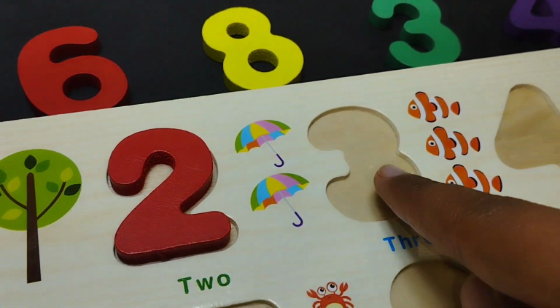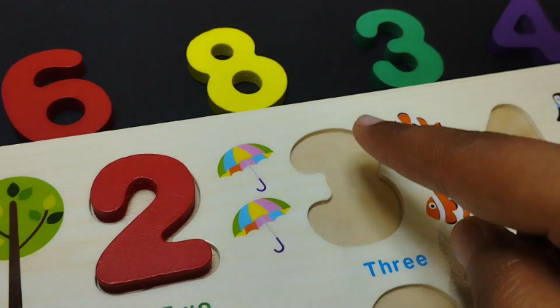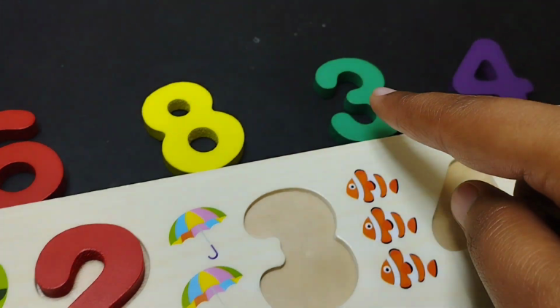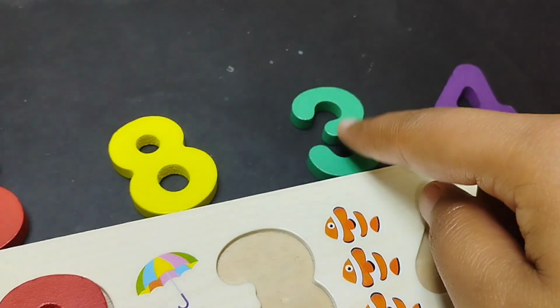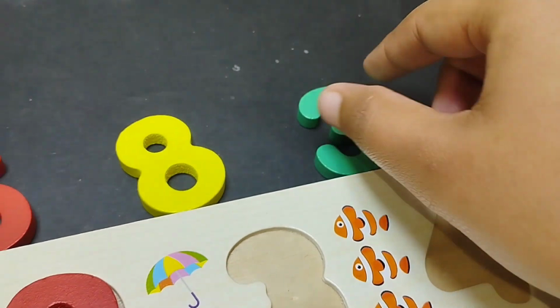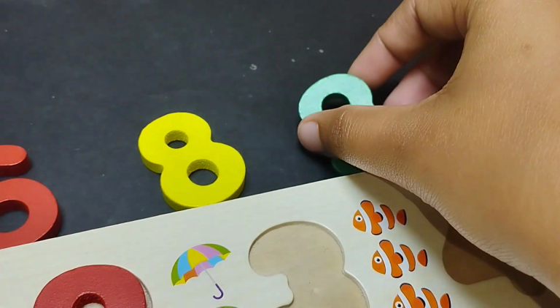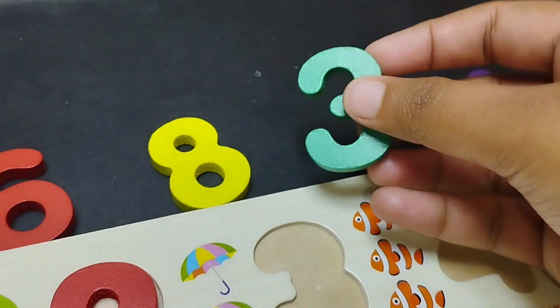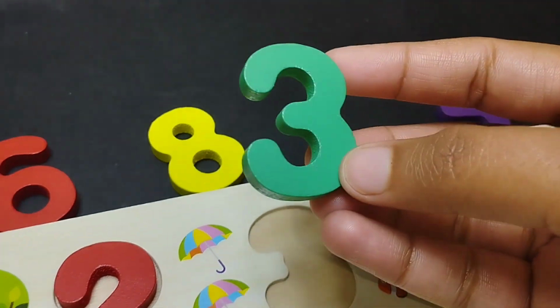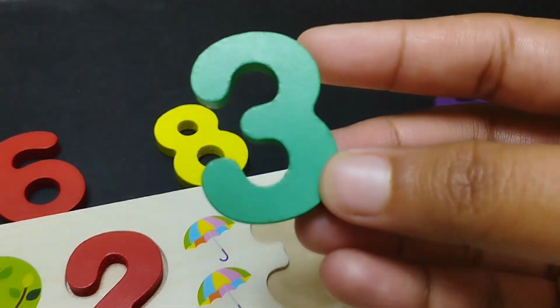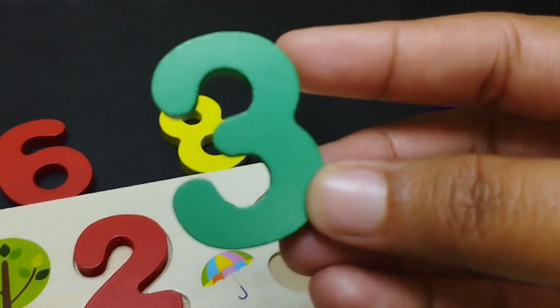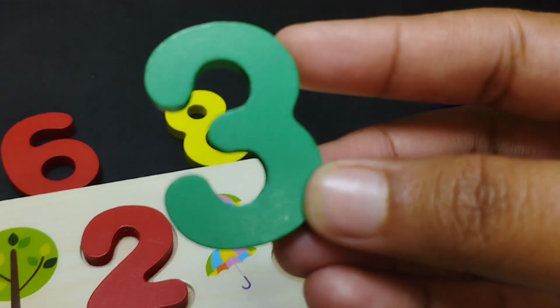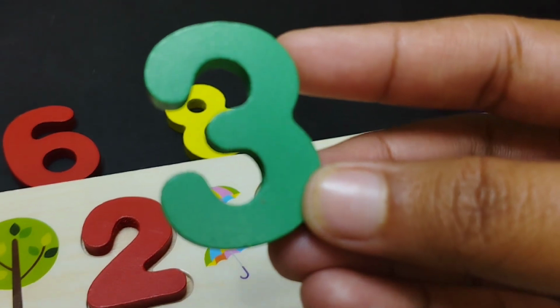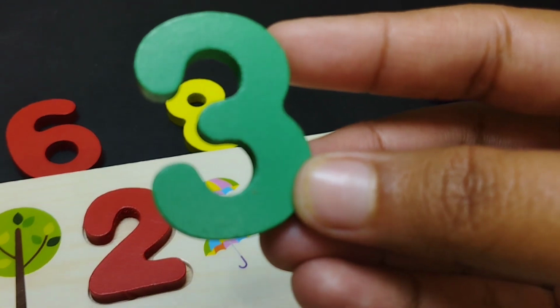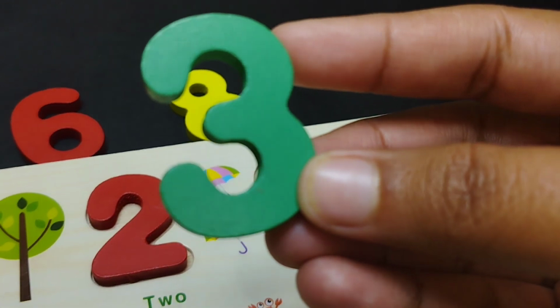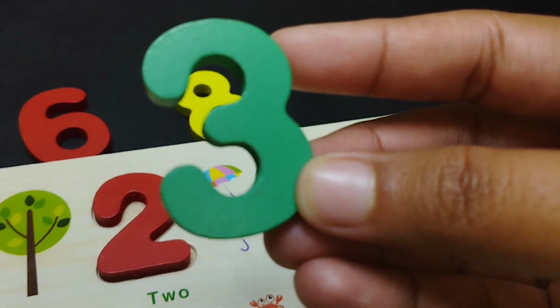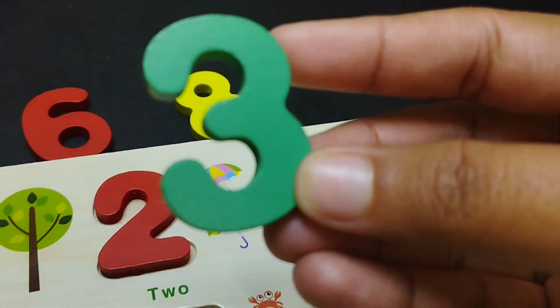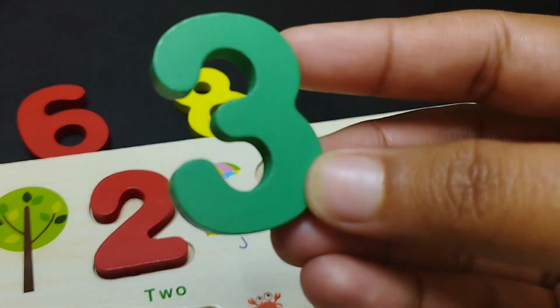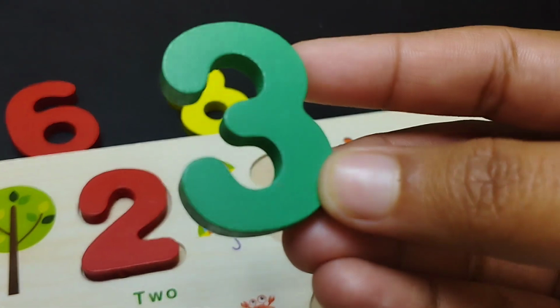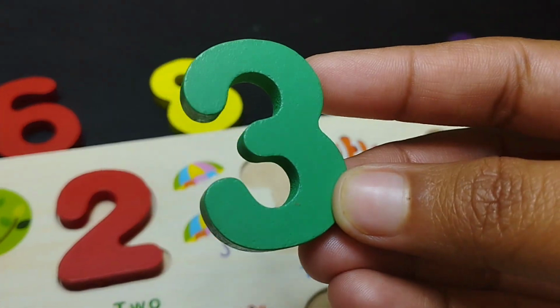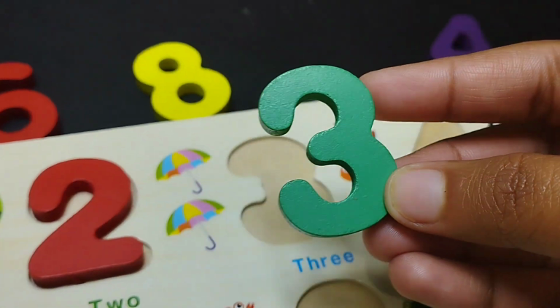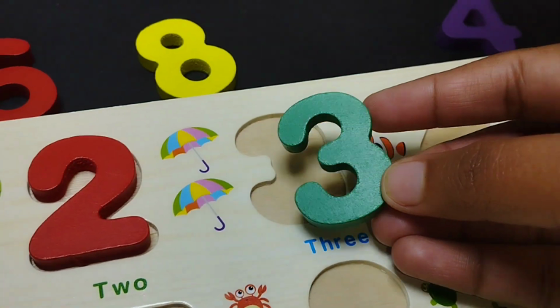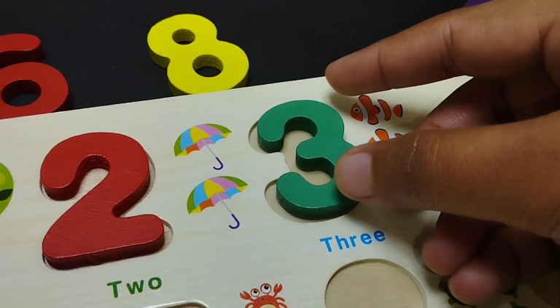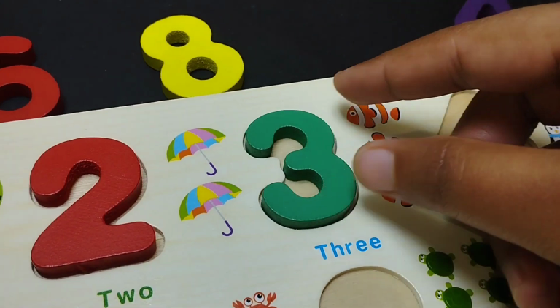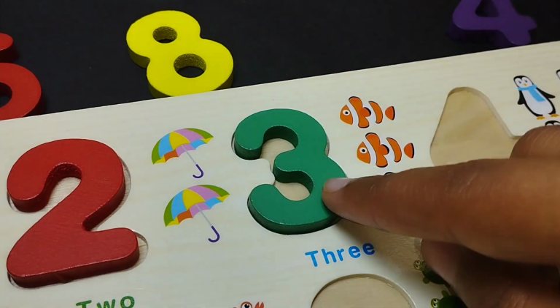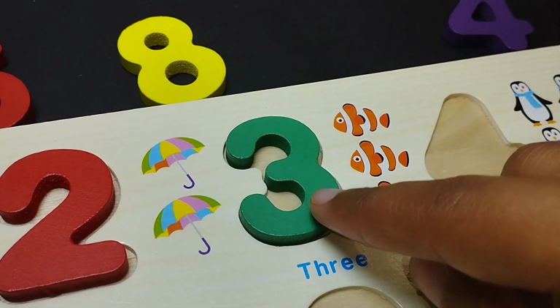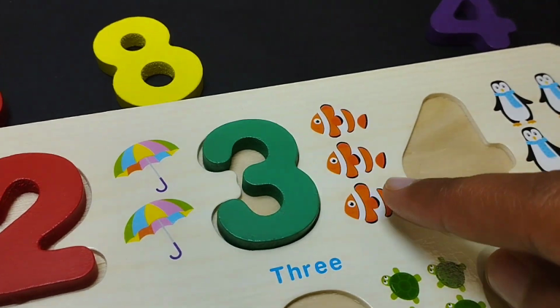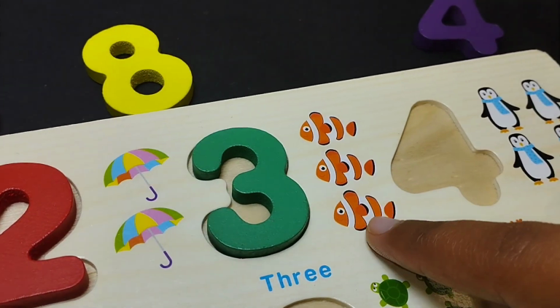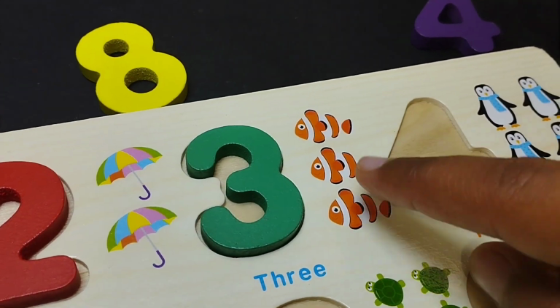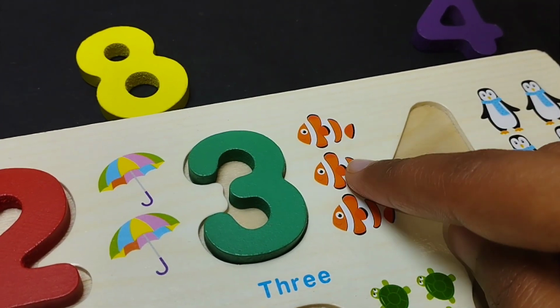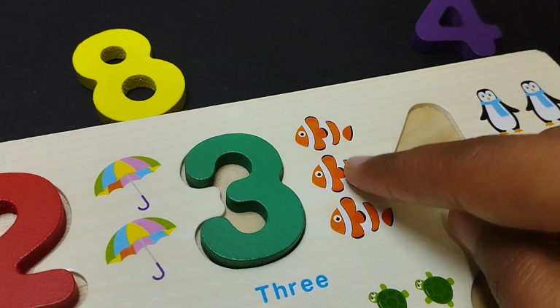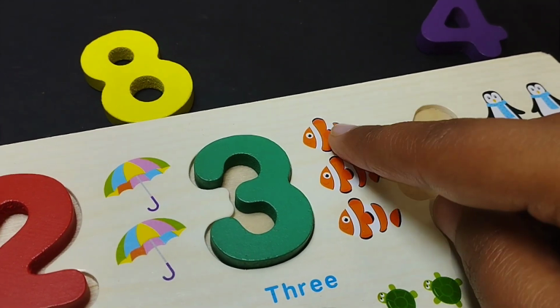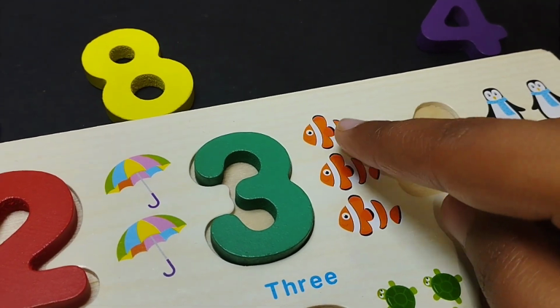The next number is number three. Number three. One, two, three.